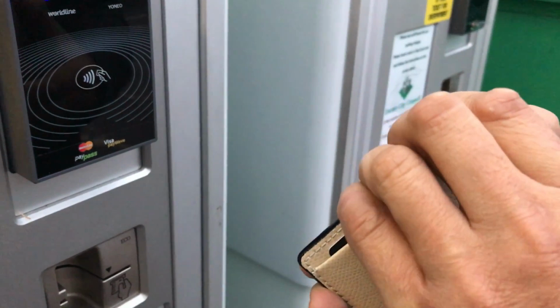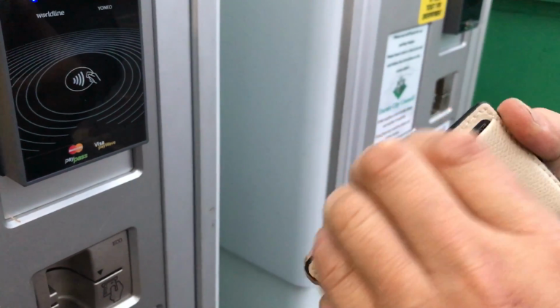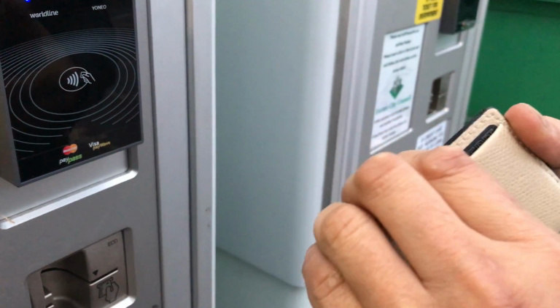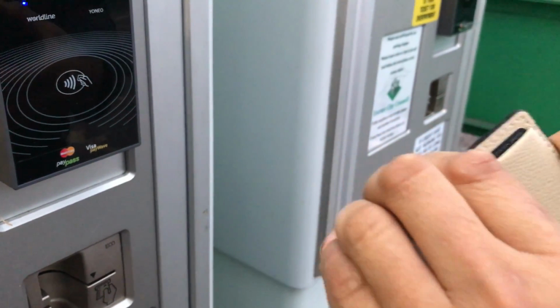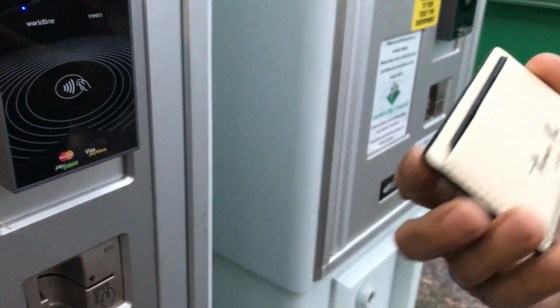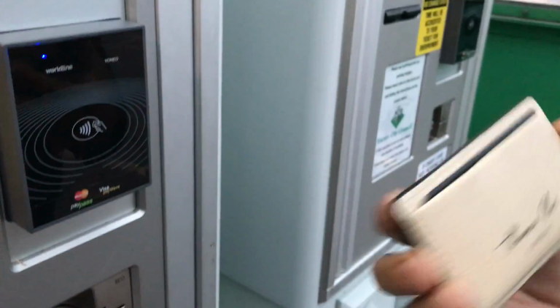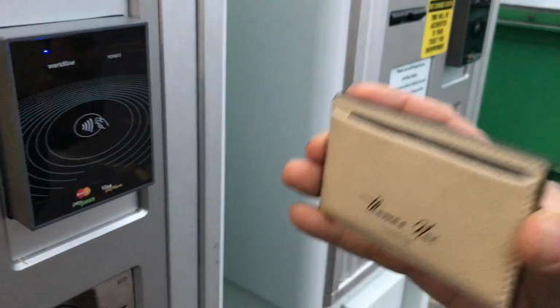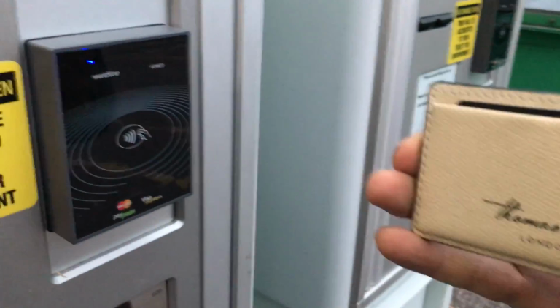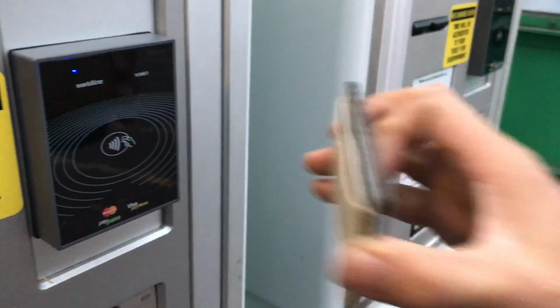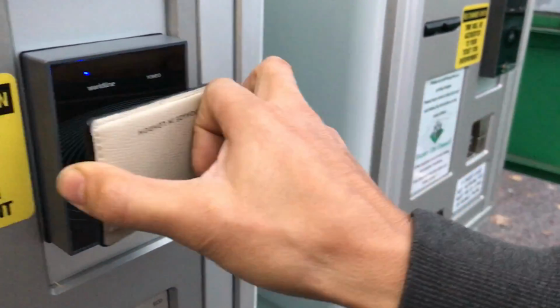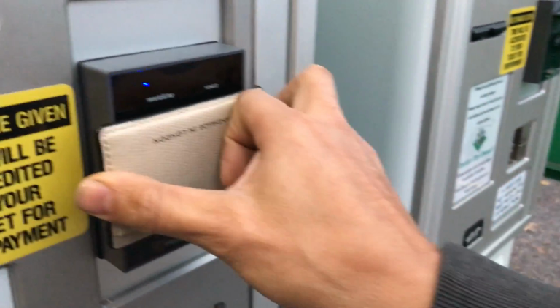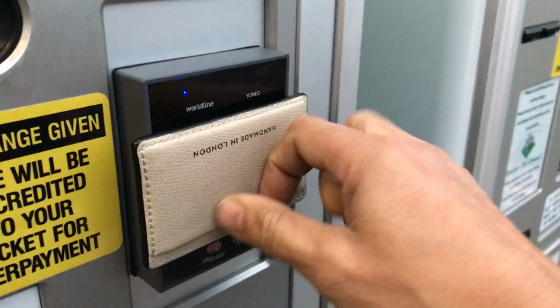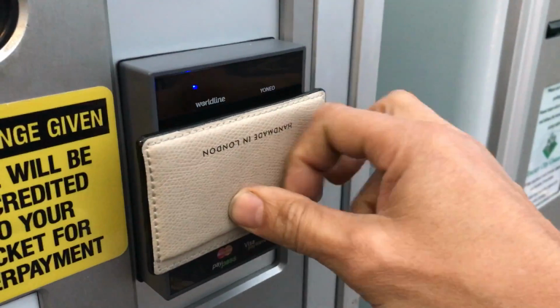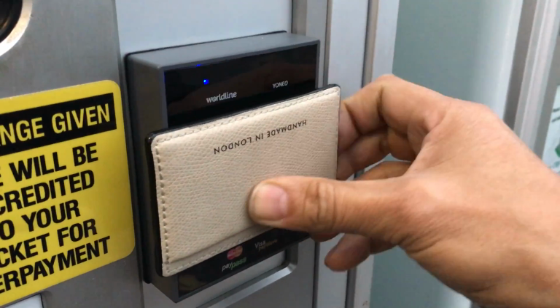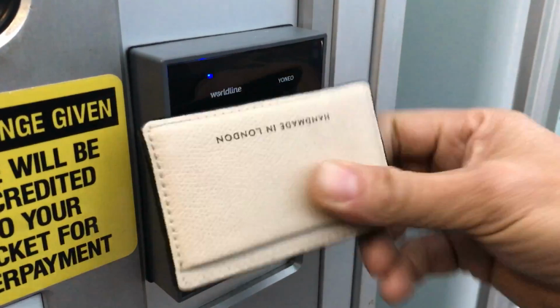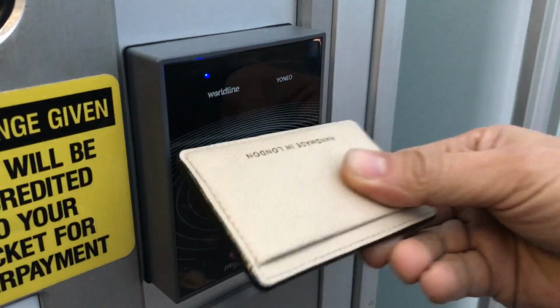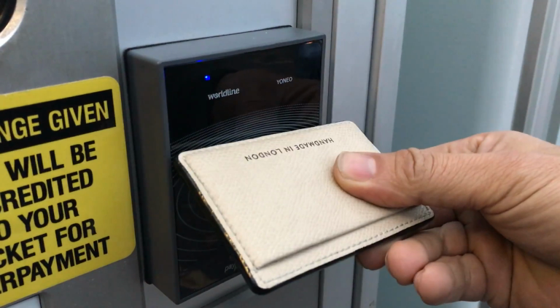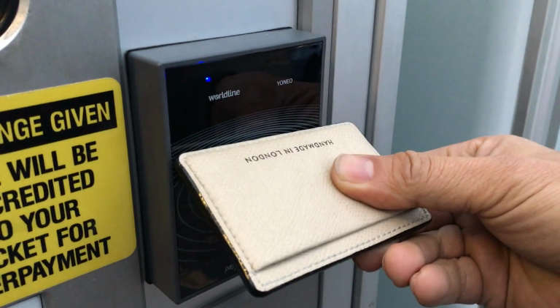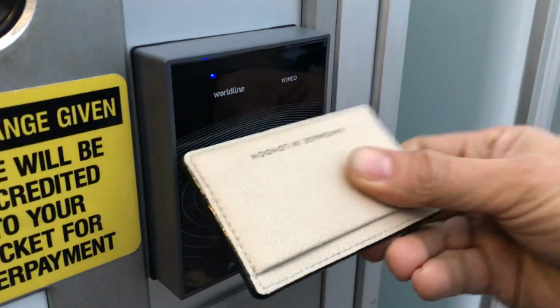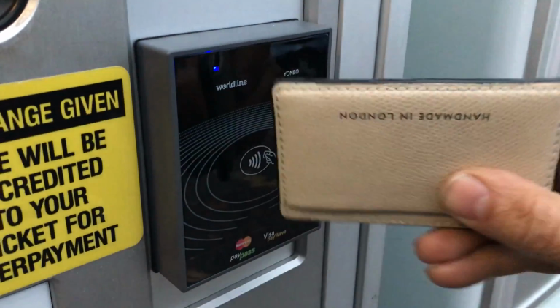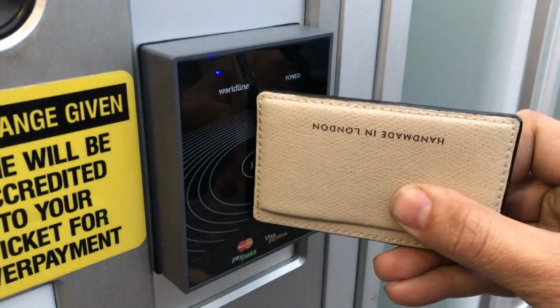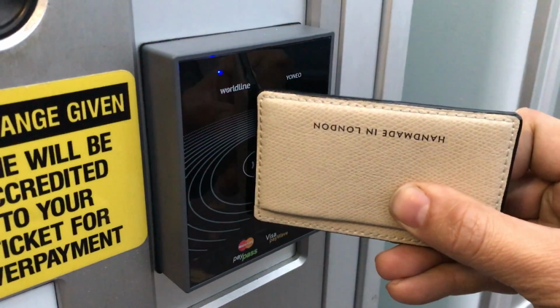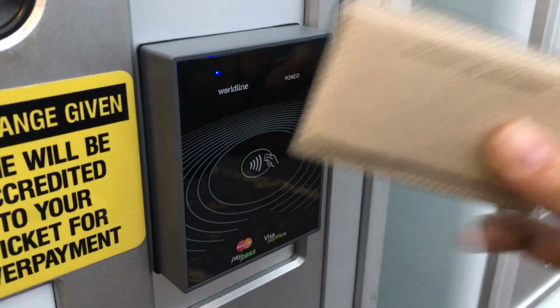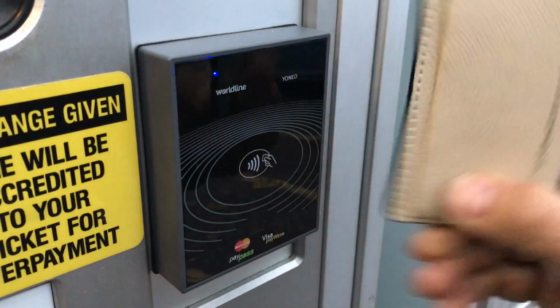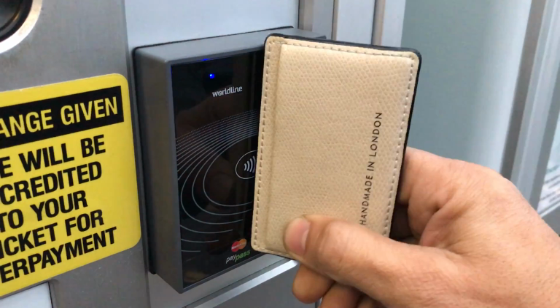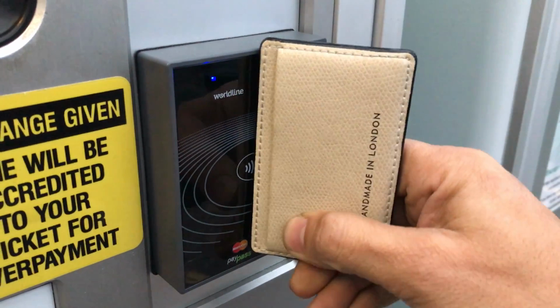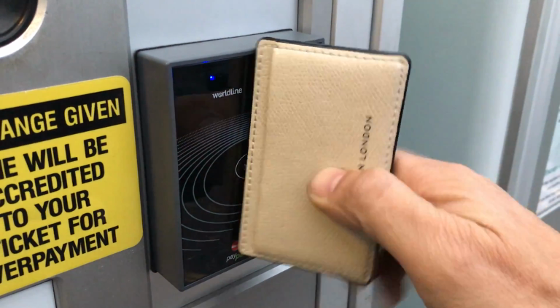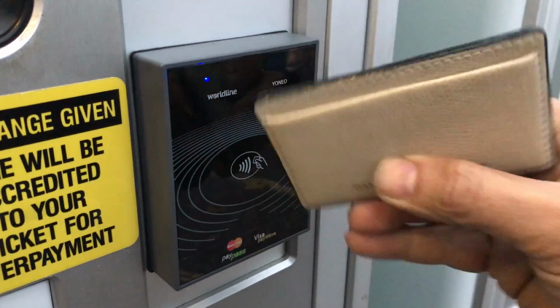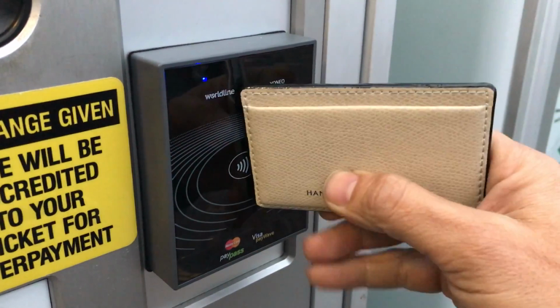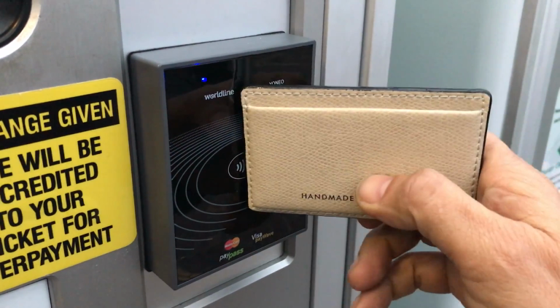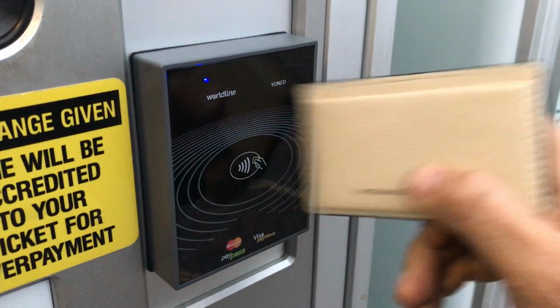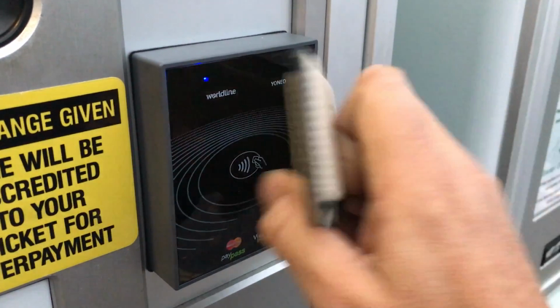We're going to push the card into the wallet to make sure it's in properly. So whichever way you turn it, it won't take a payment.